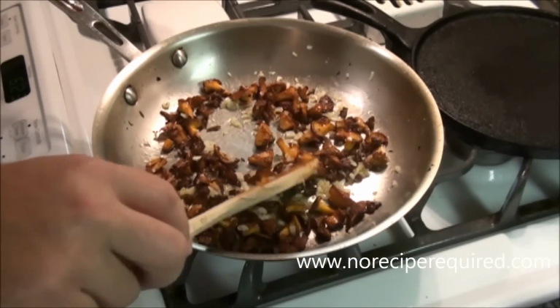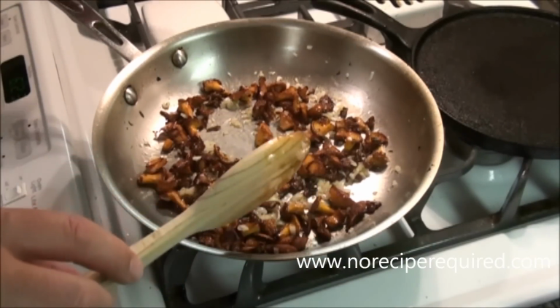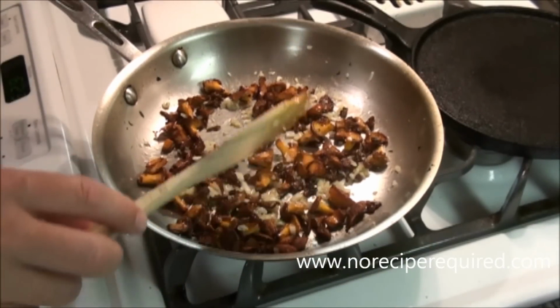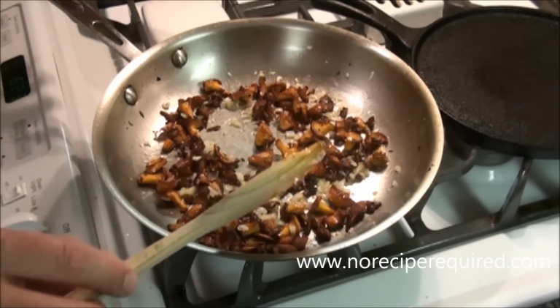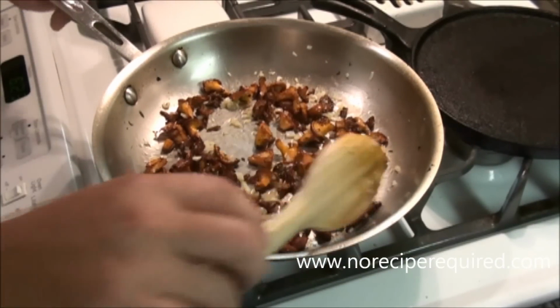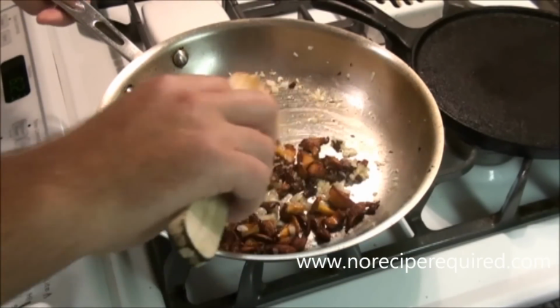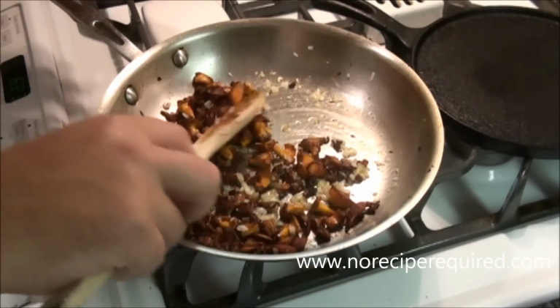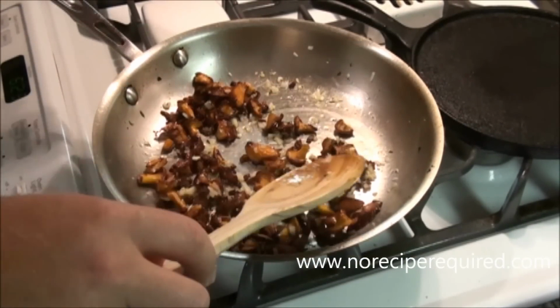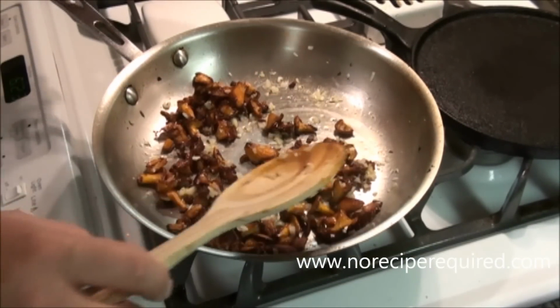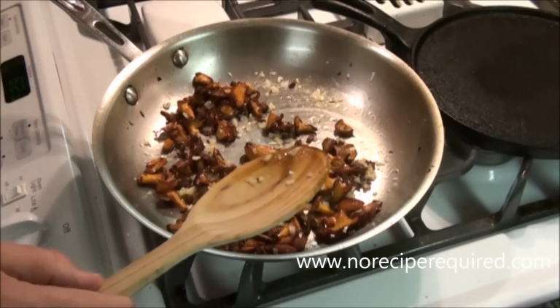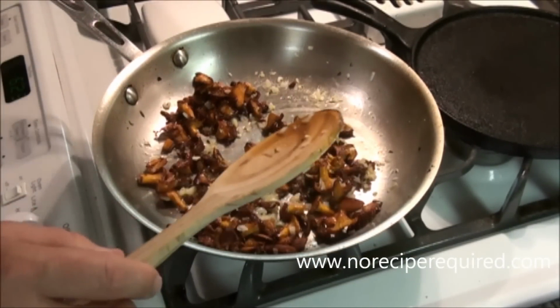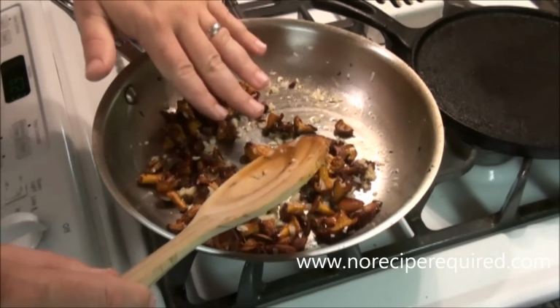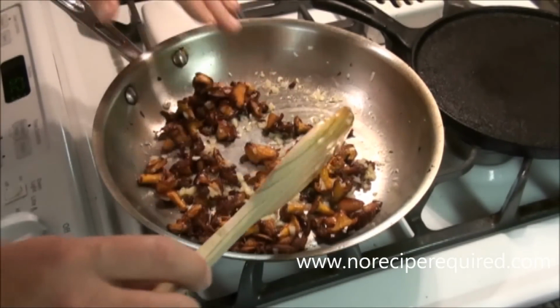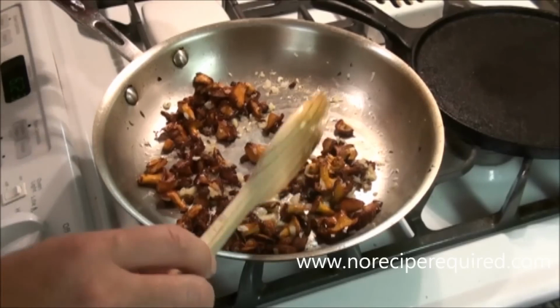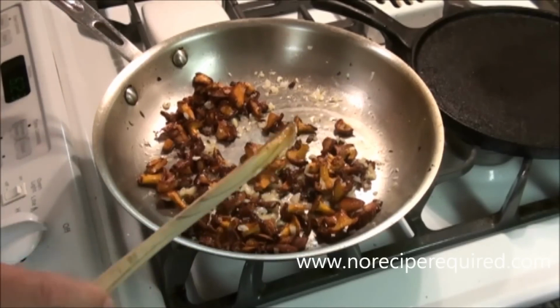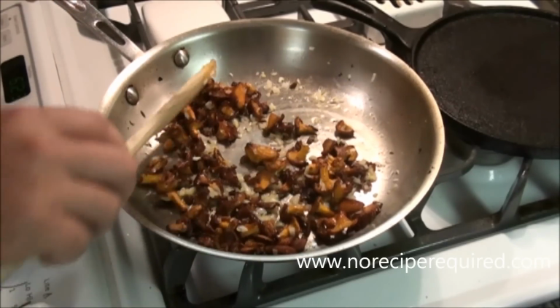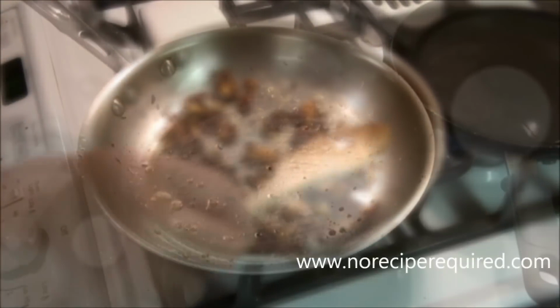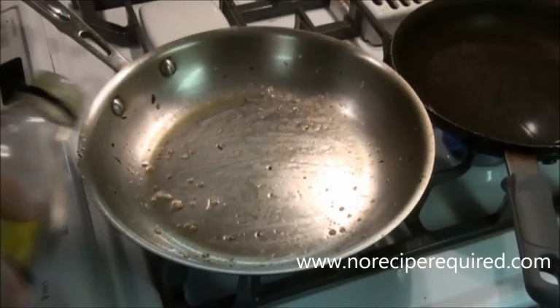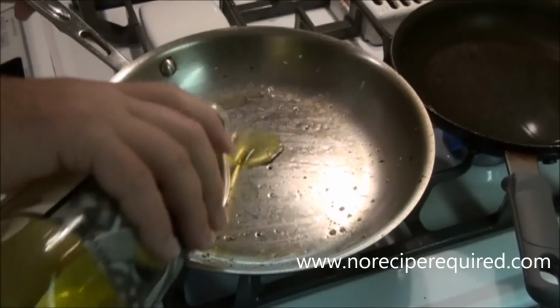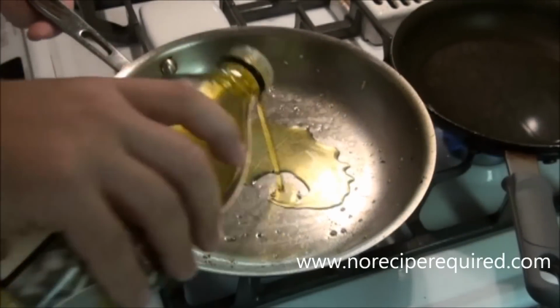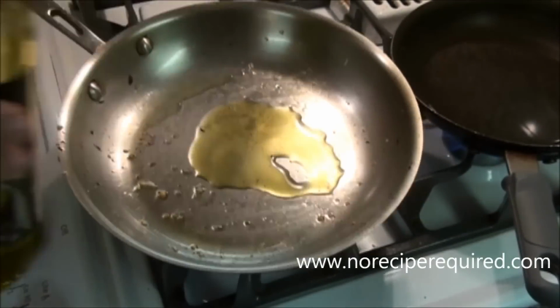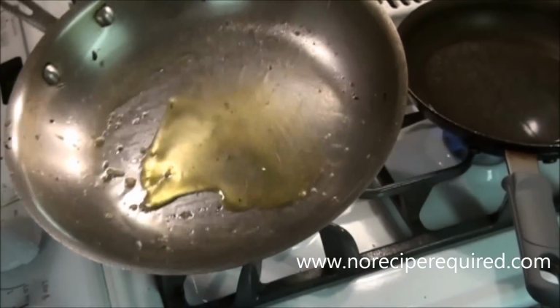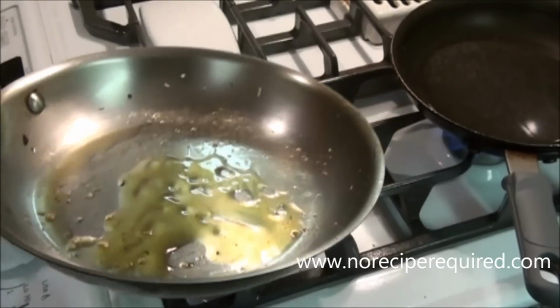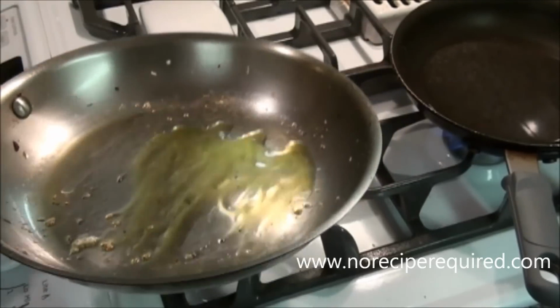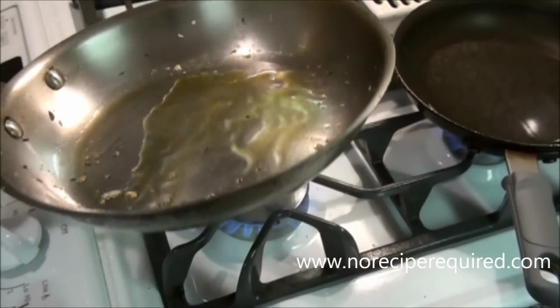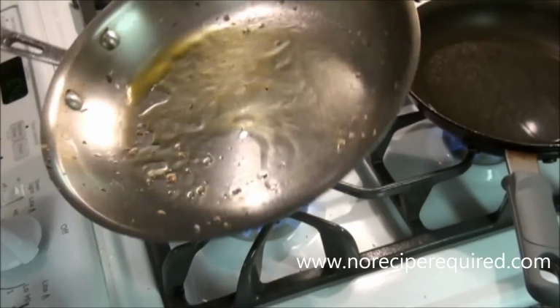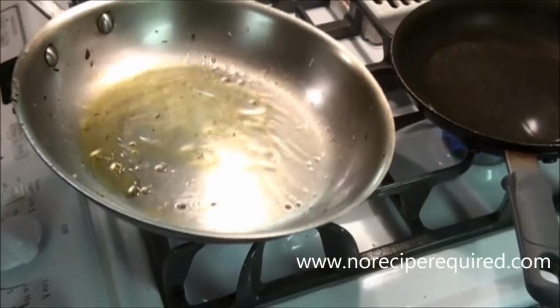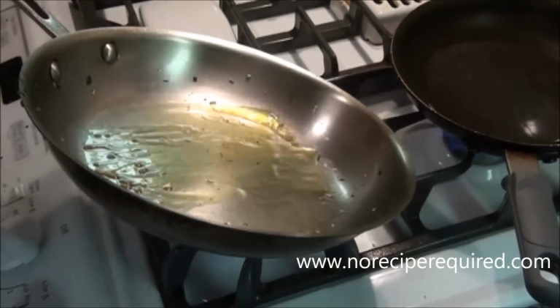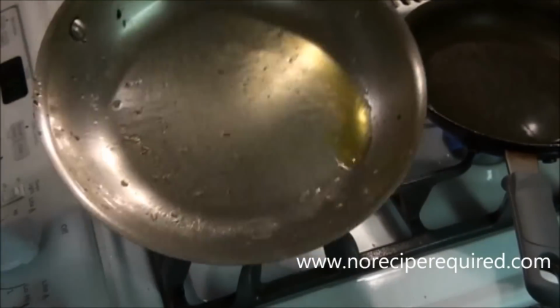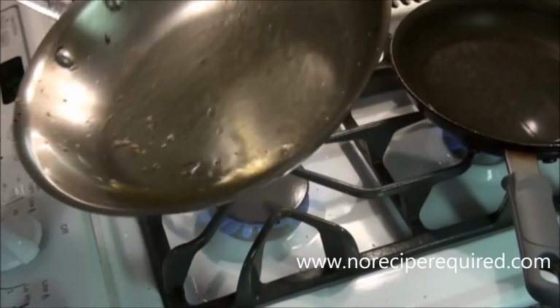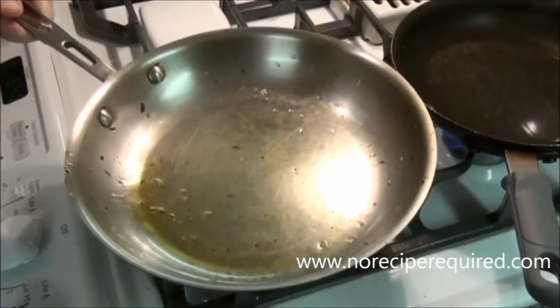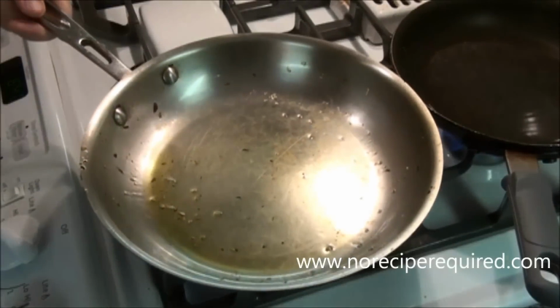Once these are soft, I'm going to remove them to a holding plate and then we're going to cook our chicken breasts right in the same pan. I just removed my mushrooms from the pan and I'm going to add a little bit more olive oil because it was looking dry.